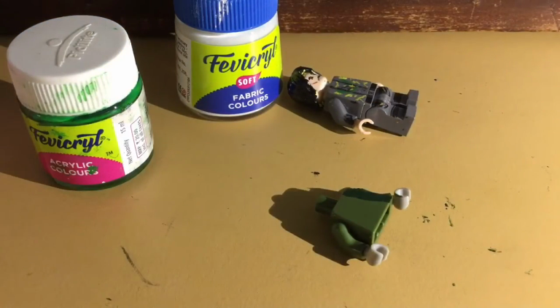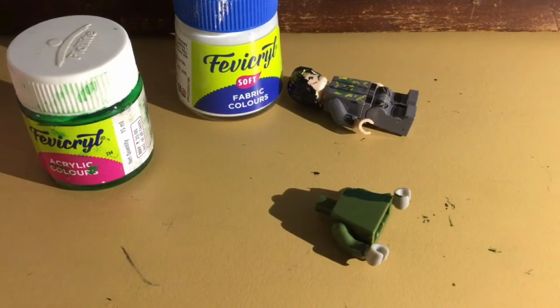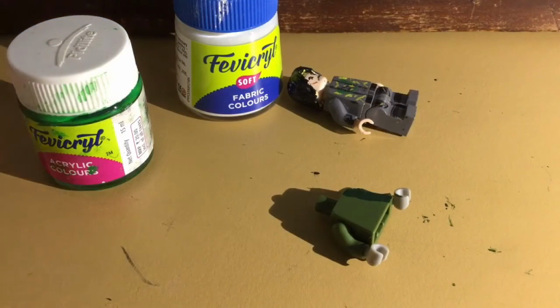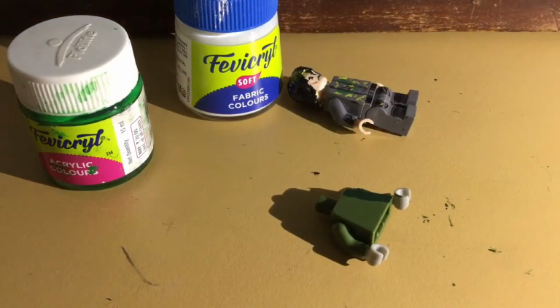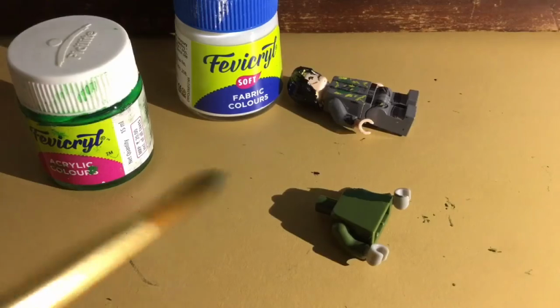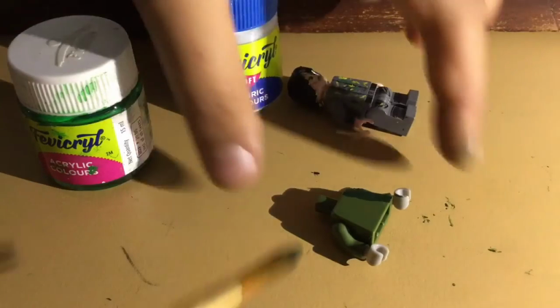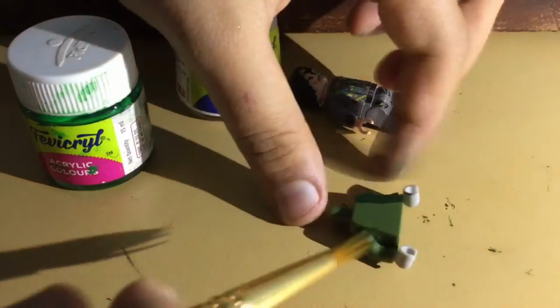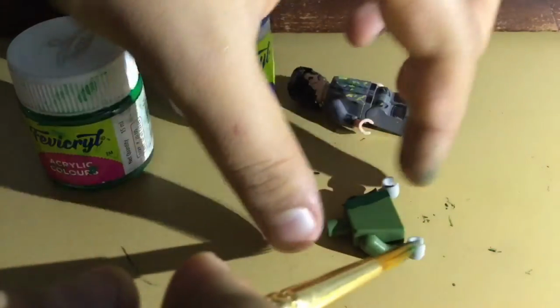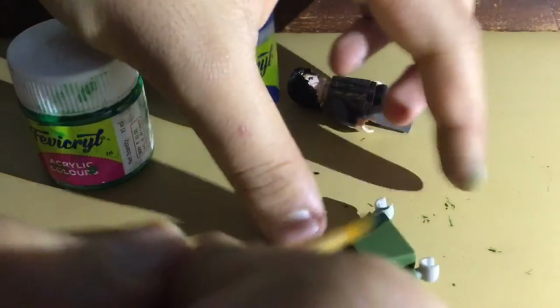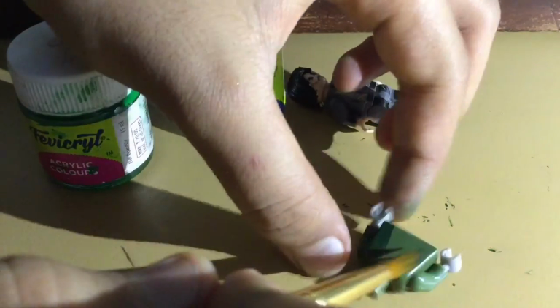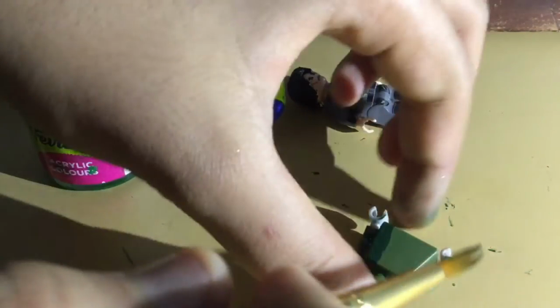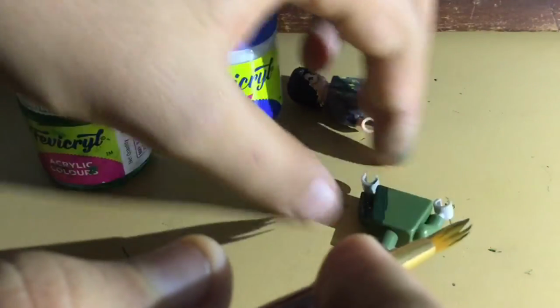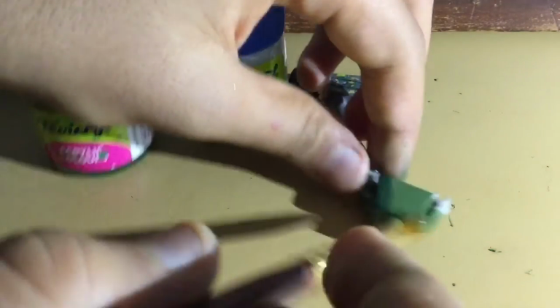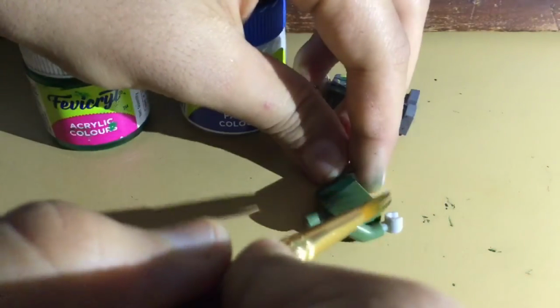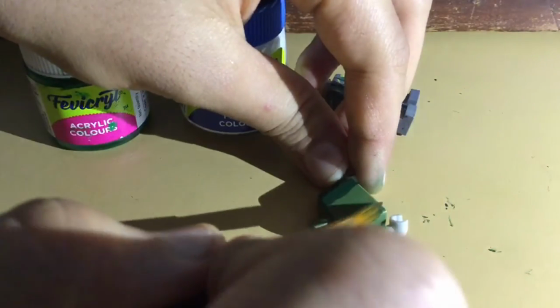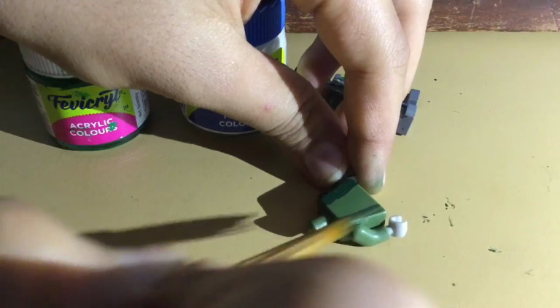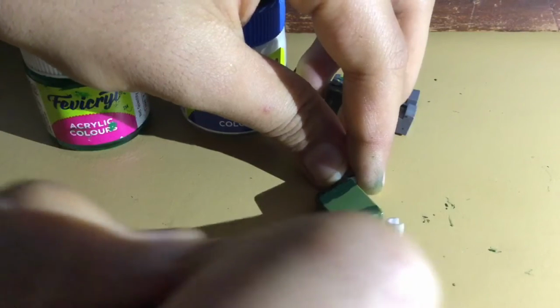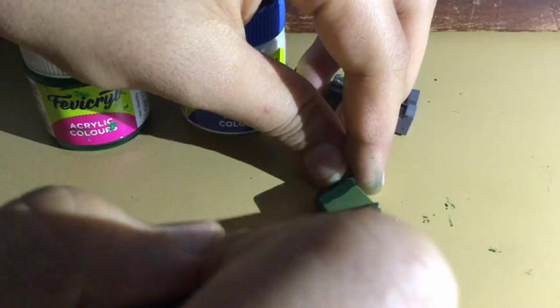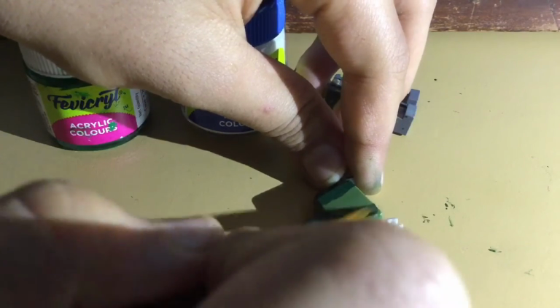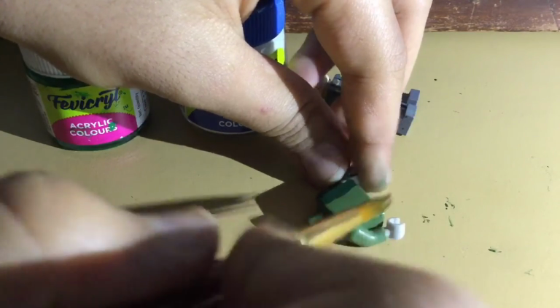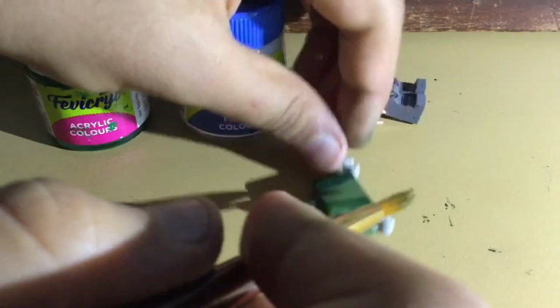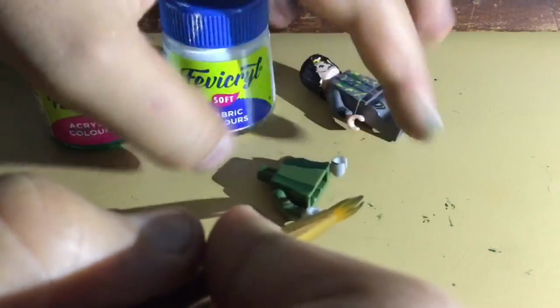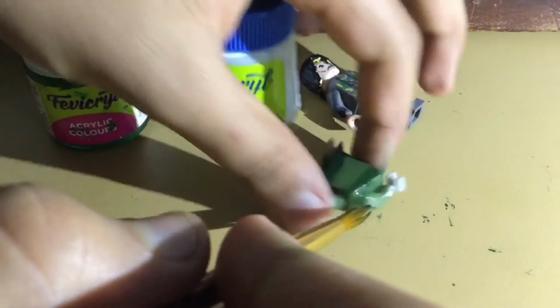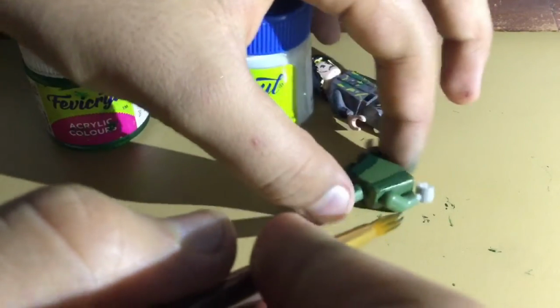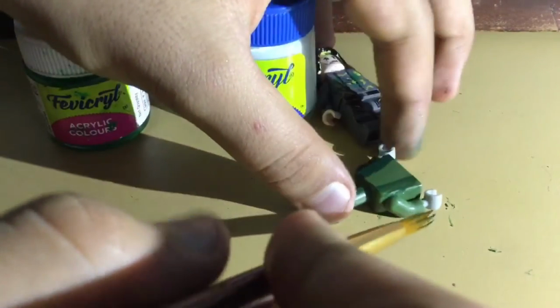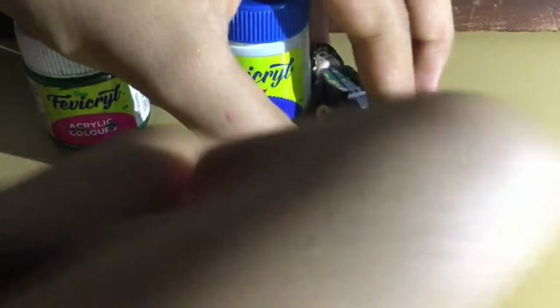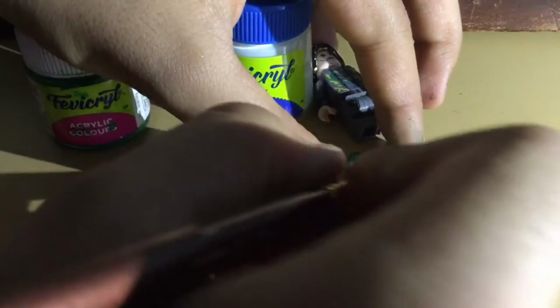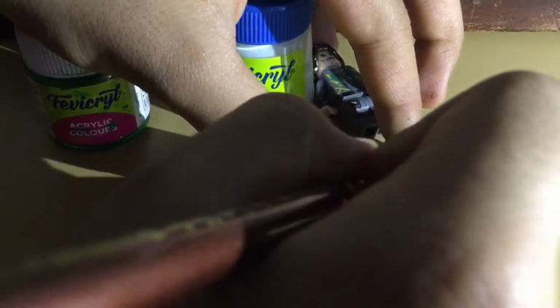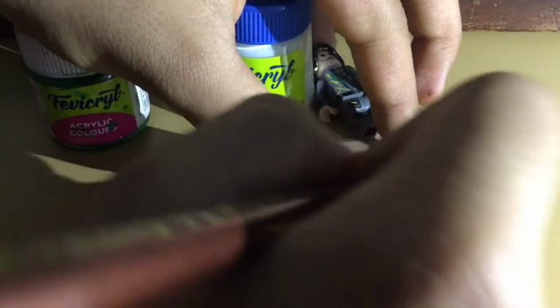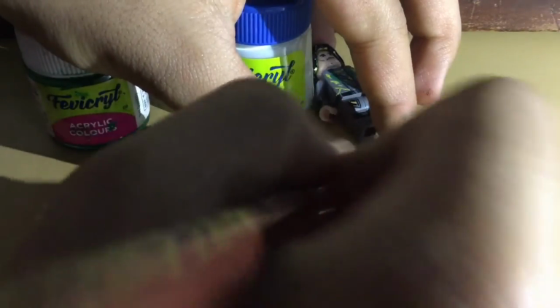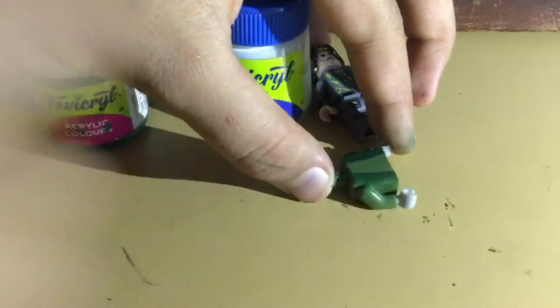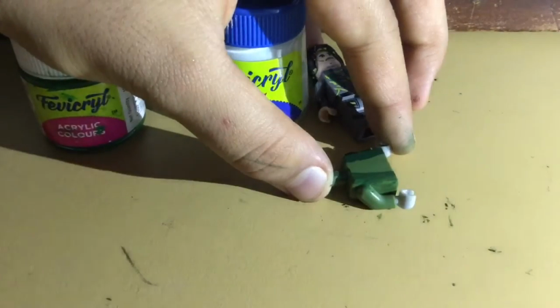Now I'll do the same on the other side. Make sure you paint the hands too. If you've got a torso with a green coat, that's perfectly fine and you don't need to paint it, but if you are painting, make sure you paint his hands too.